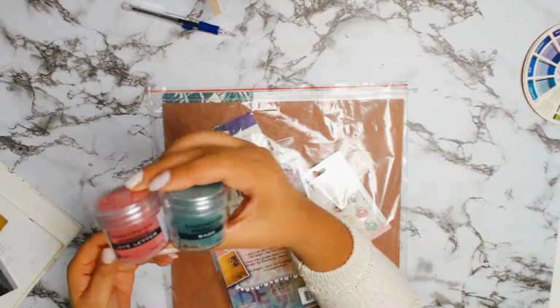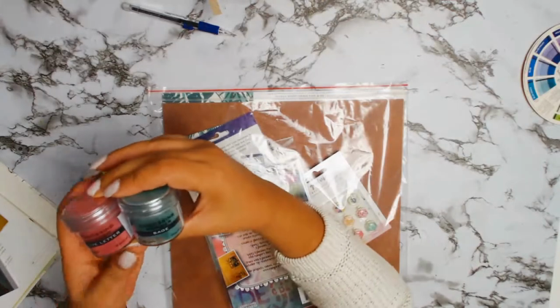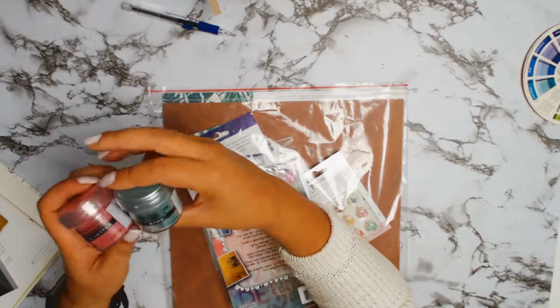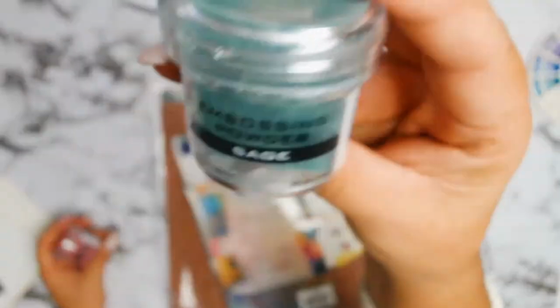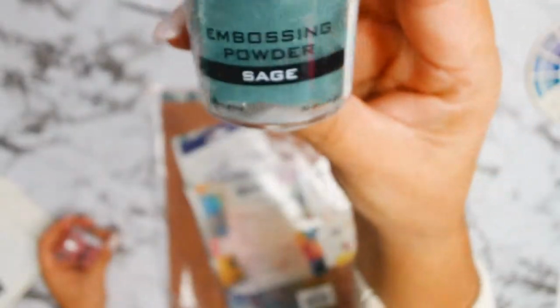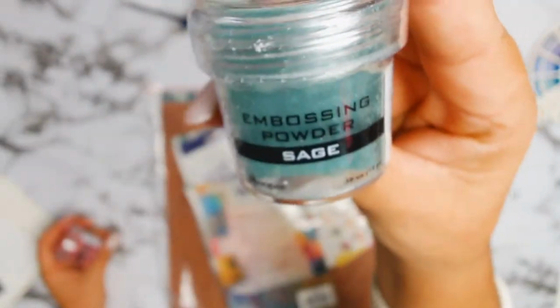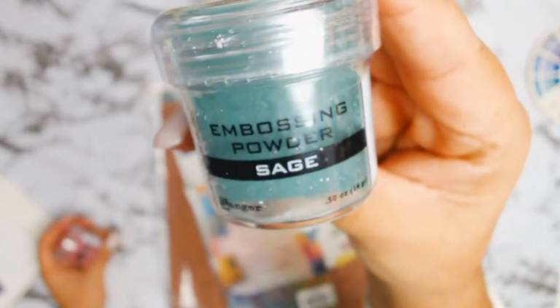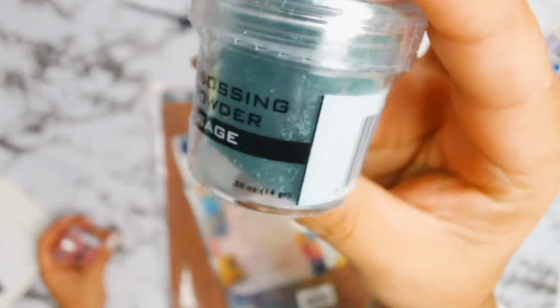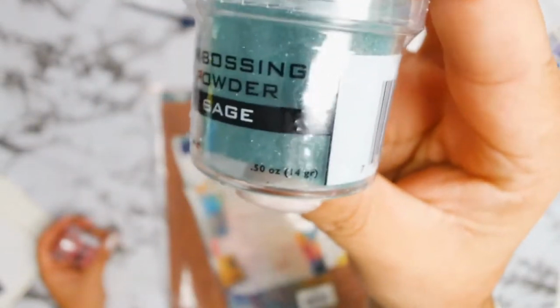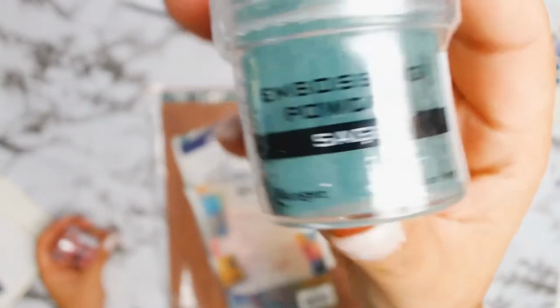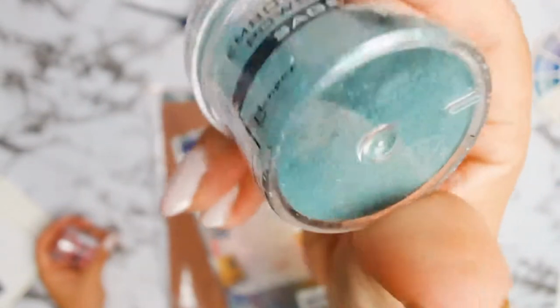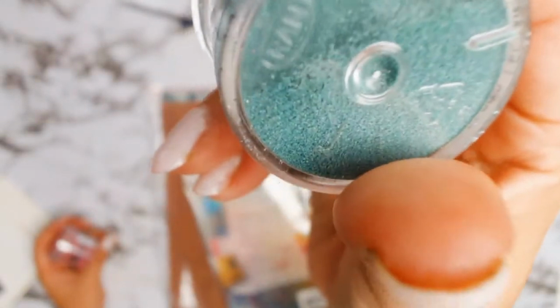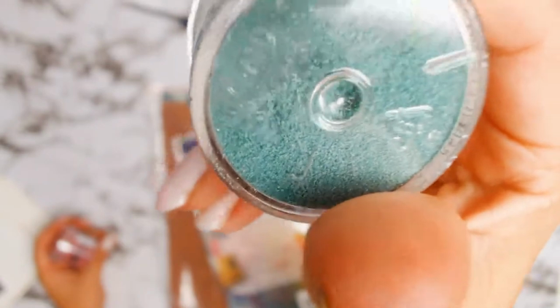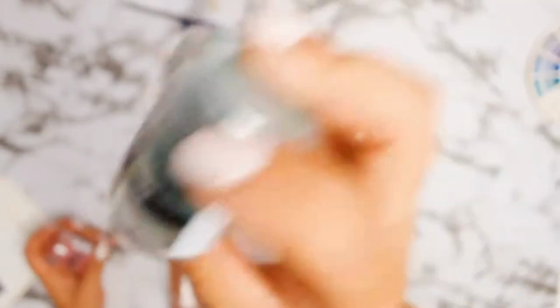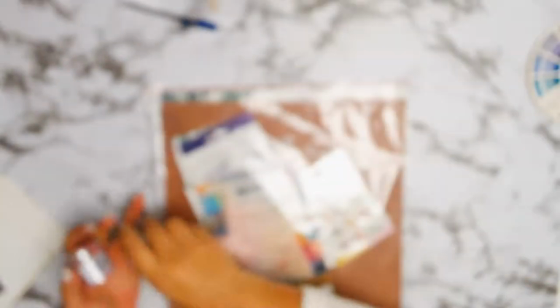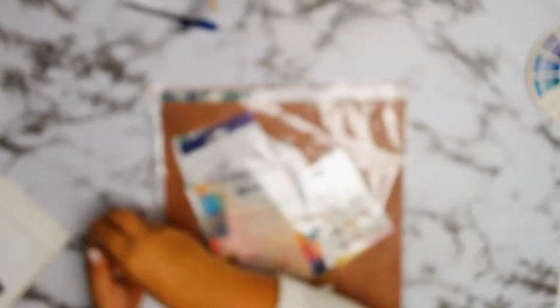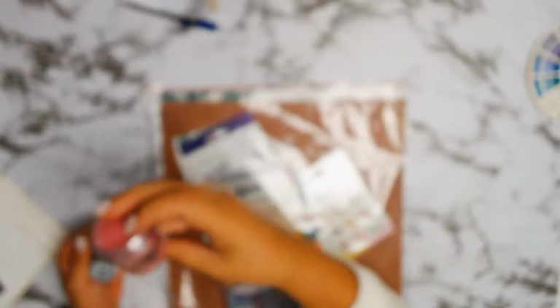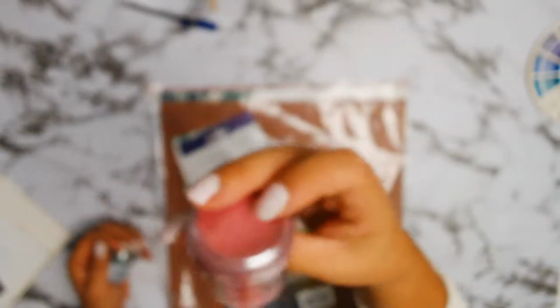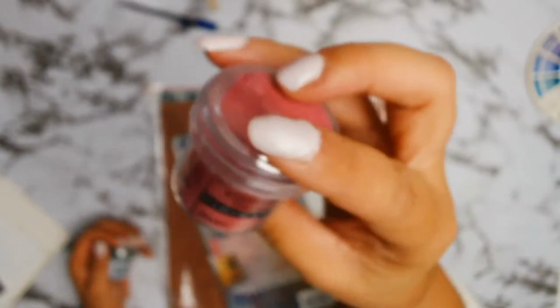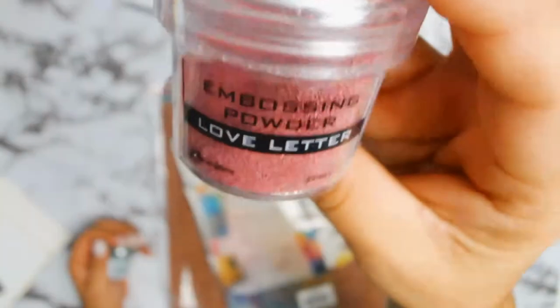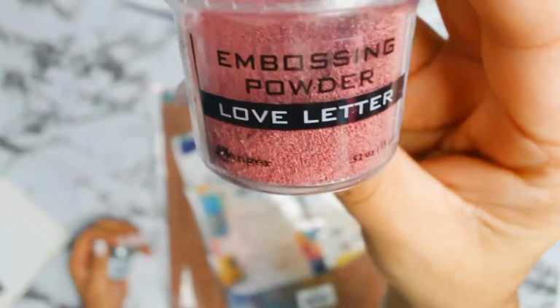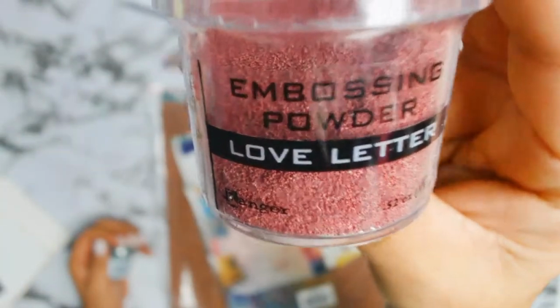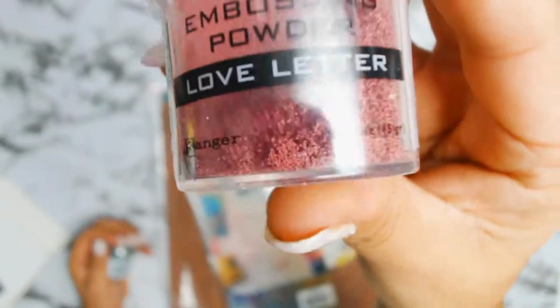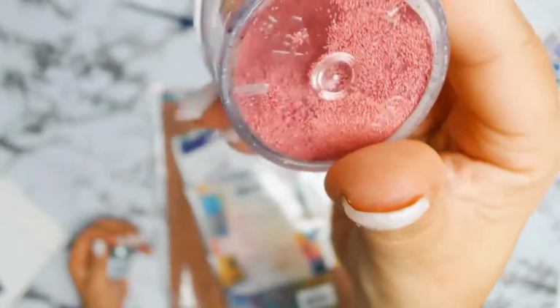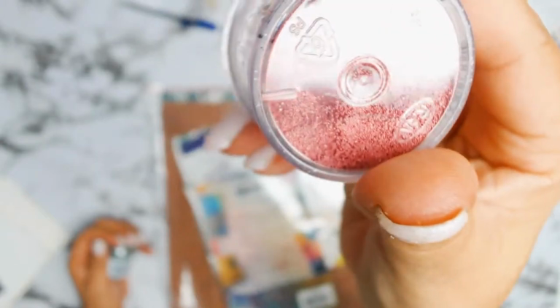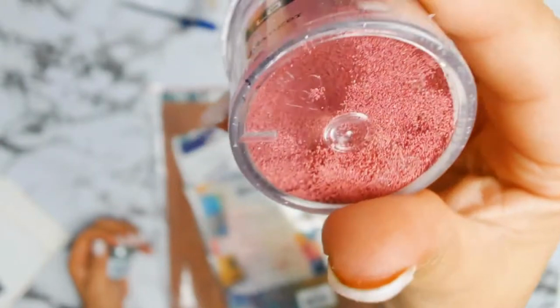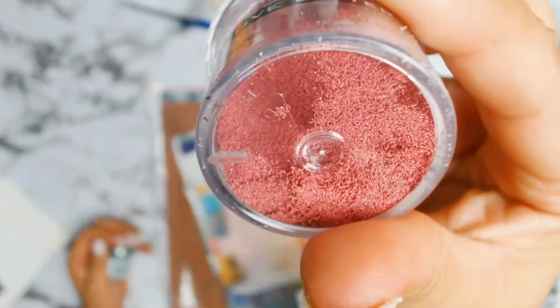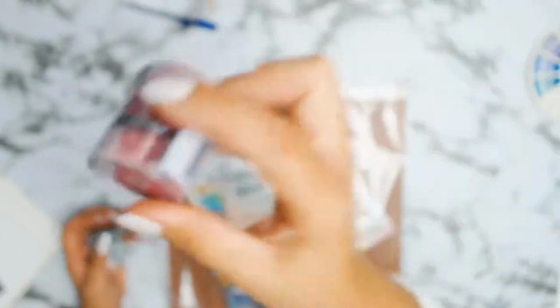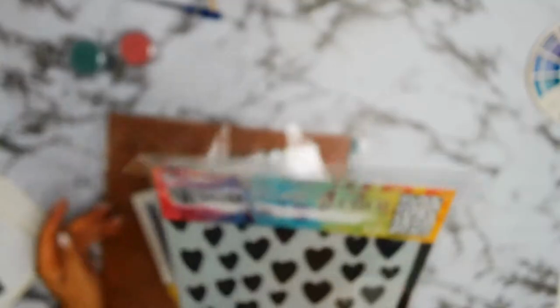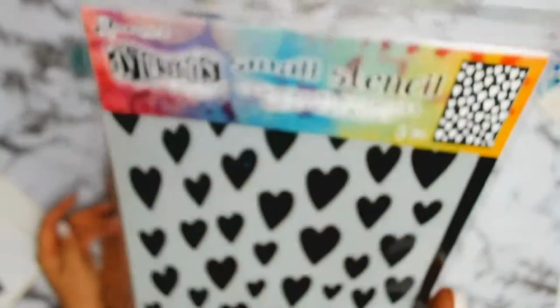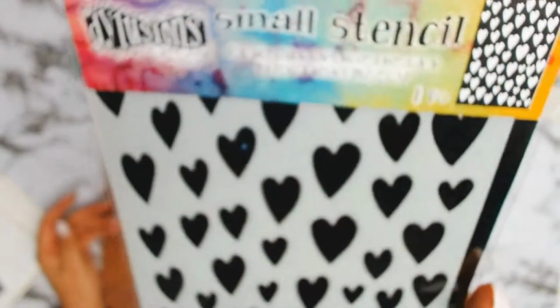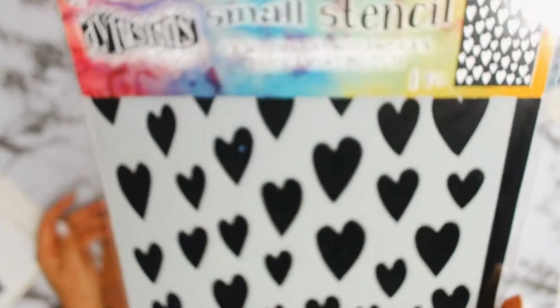The first products I chose were some gorgeous embossing powder. The first color is this gorgeous green called Sage, and then I picked this lovely red color called Love Letters. They're both from Ranger.